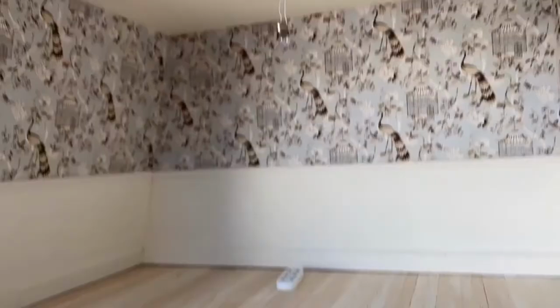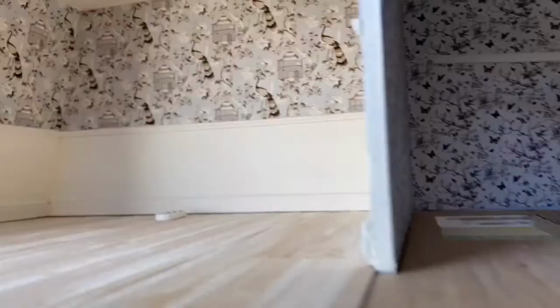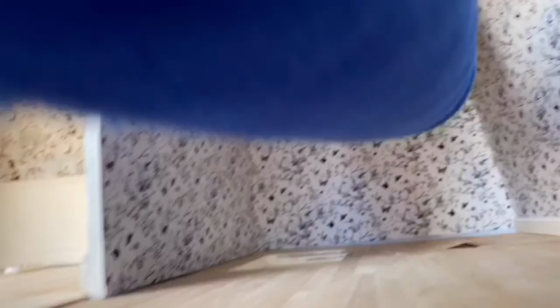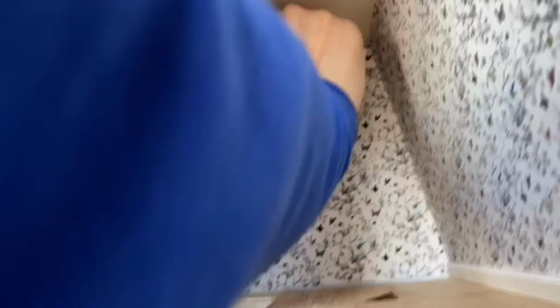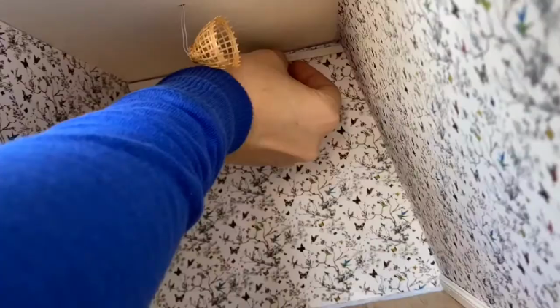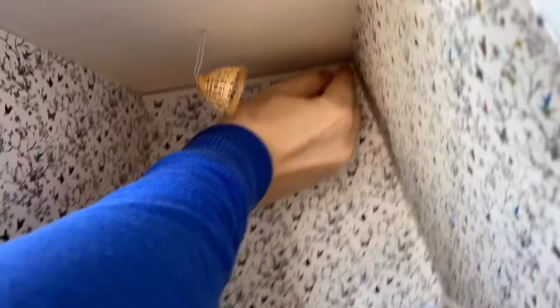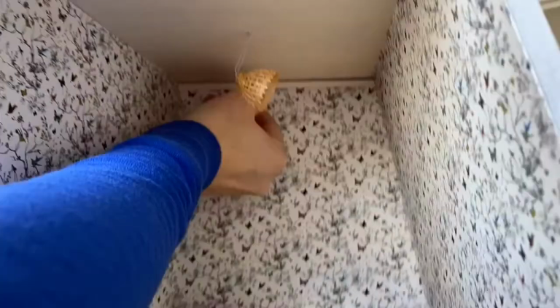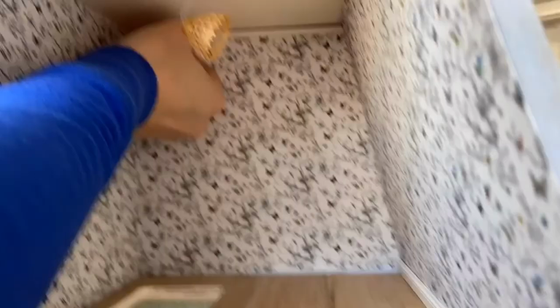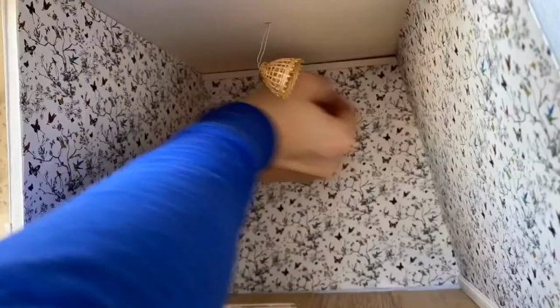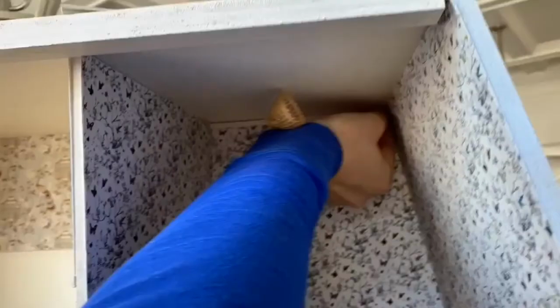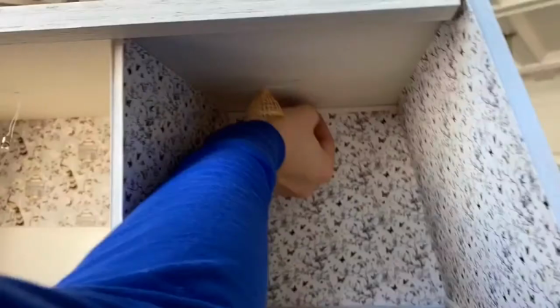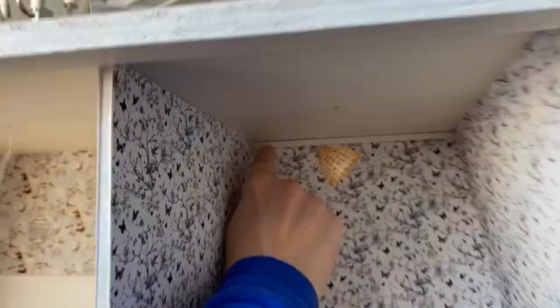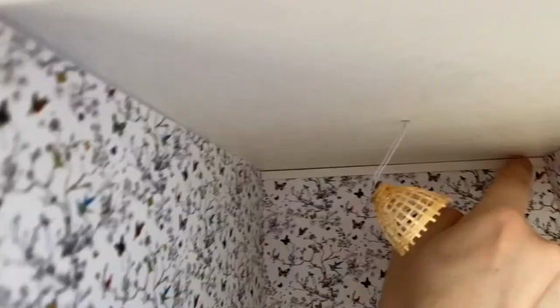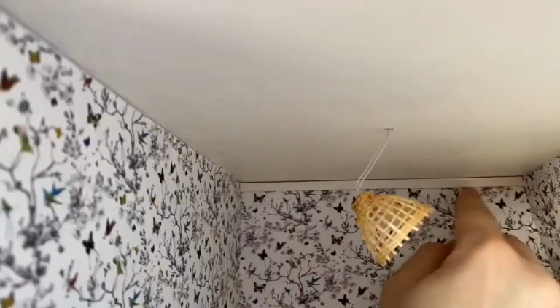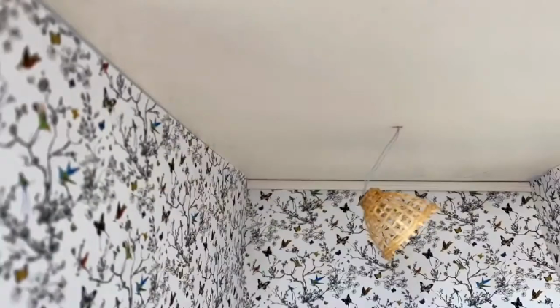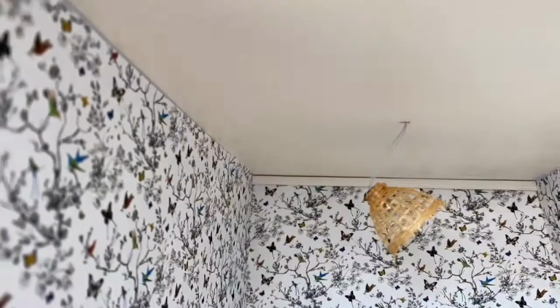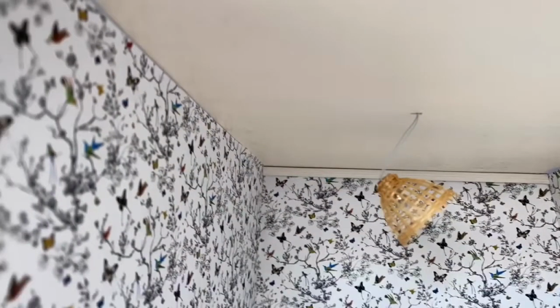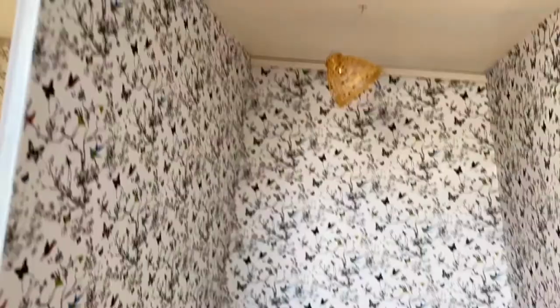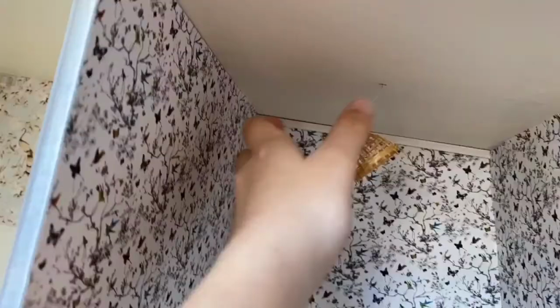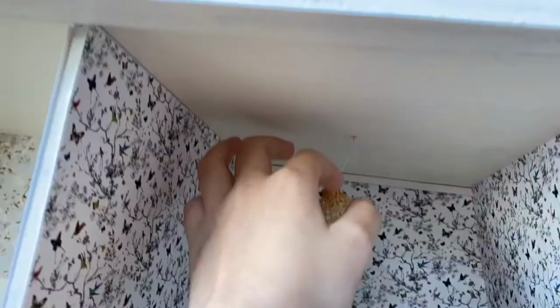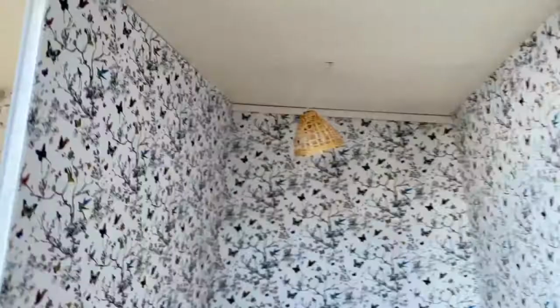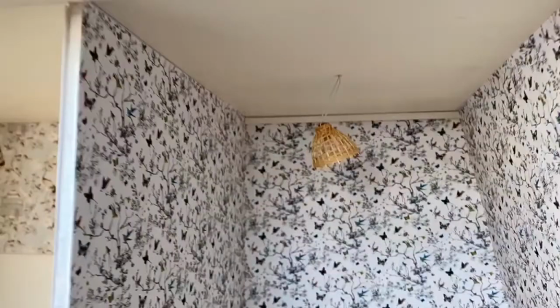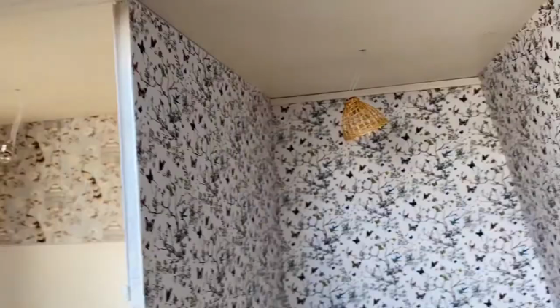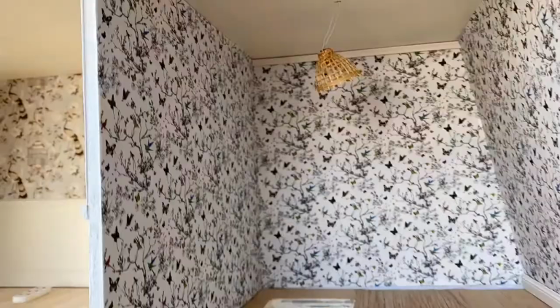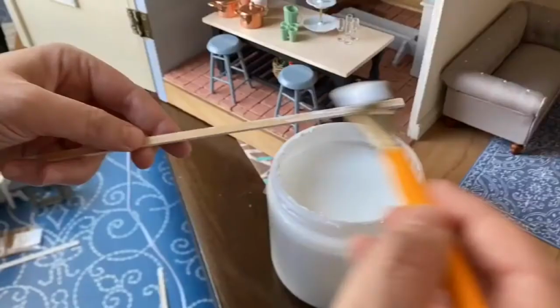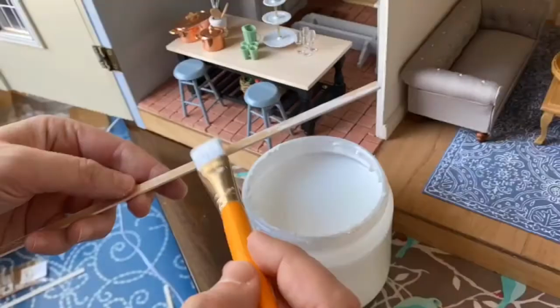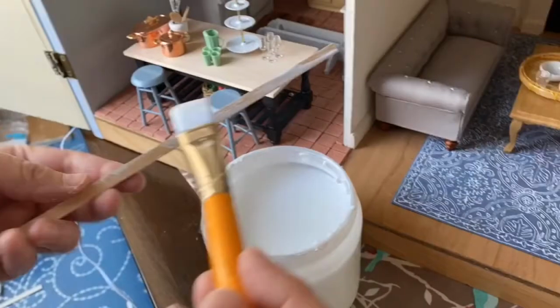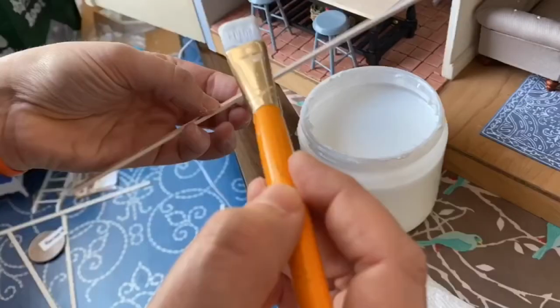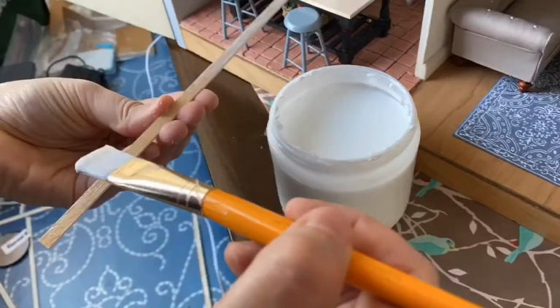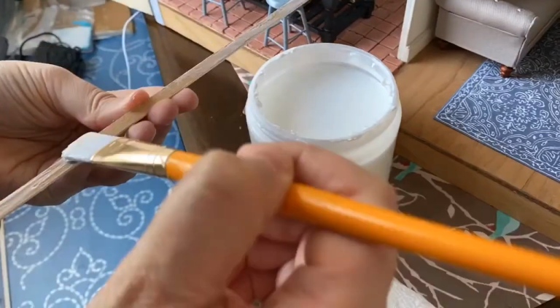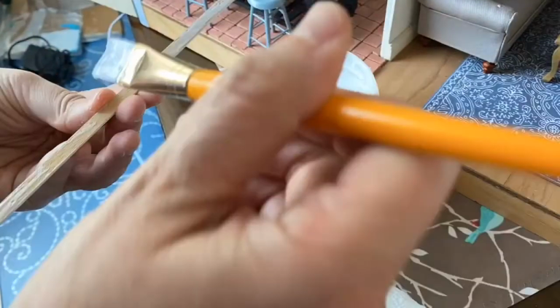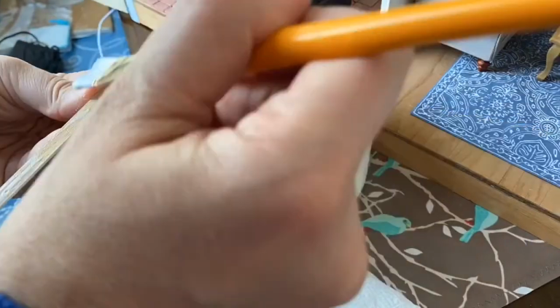But yeah, that room was the craft room. It's really nice — we did that wallpaper a little earlier. That wallpaper is also wallpaper we have in our own home.